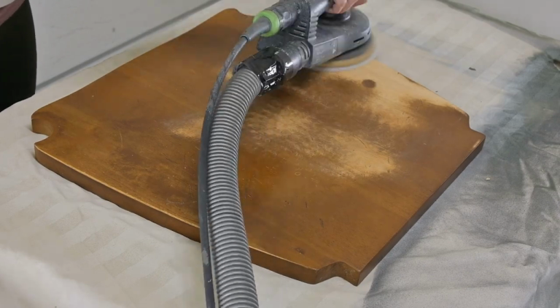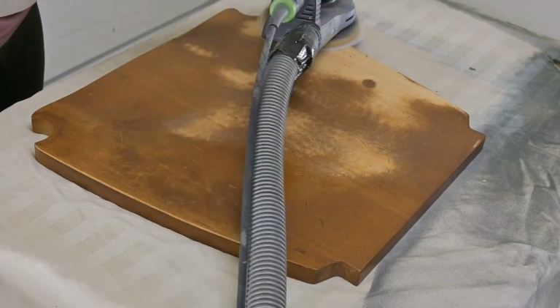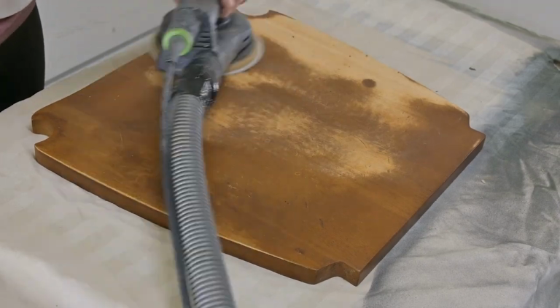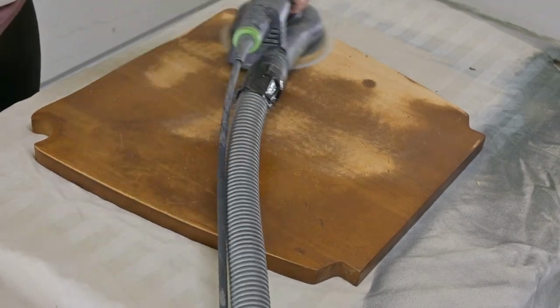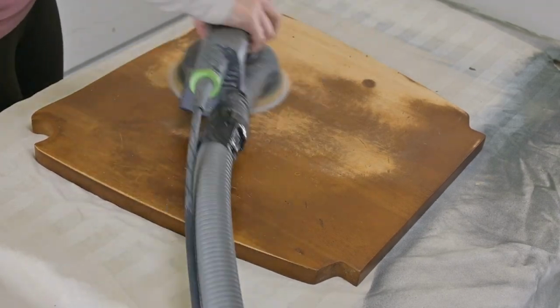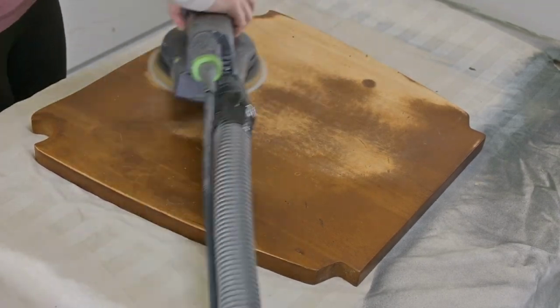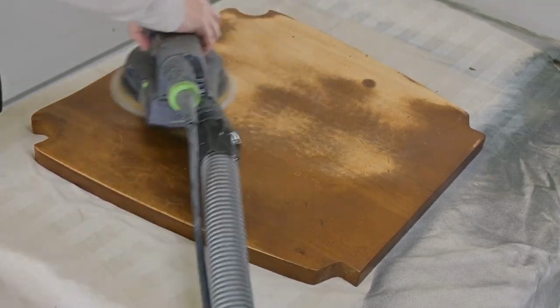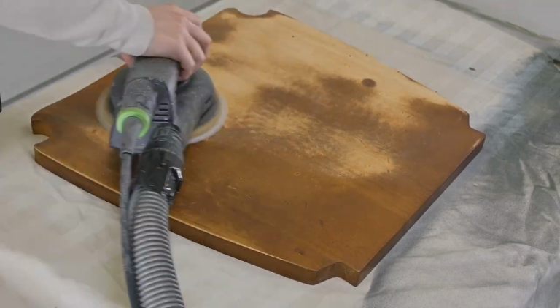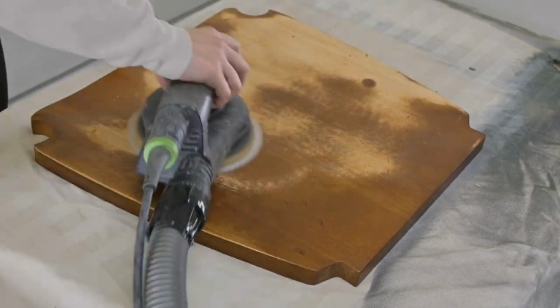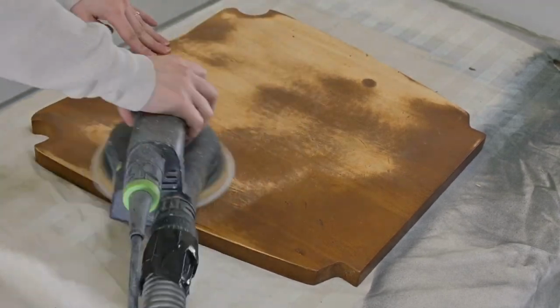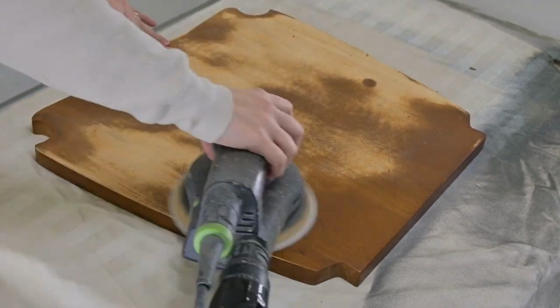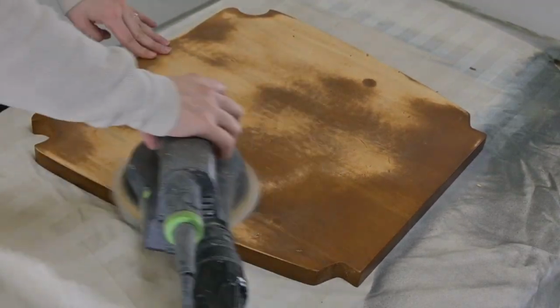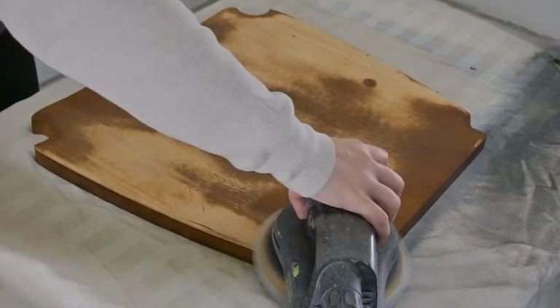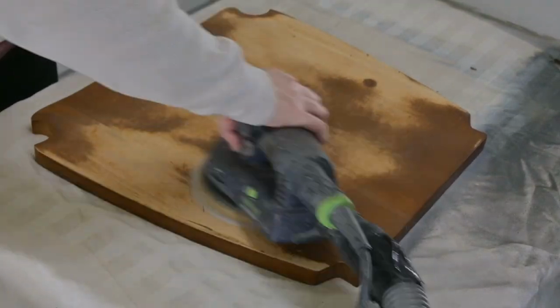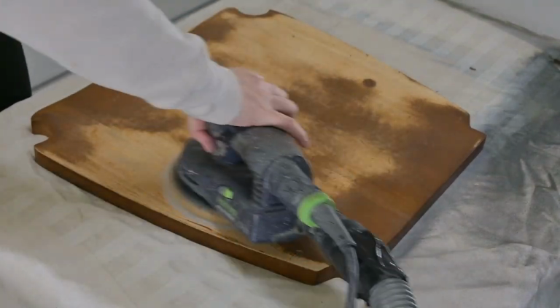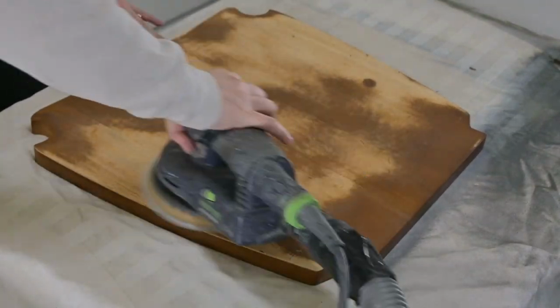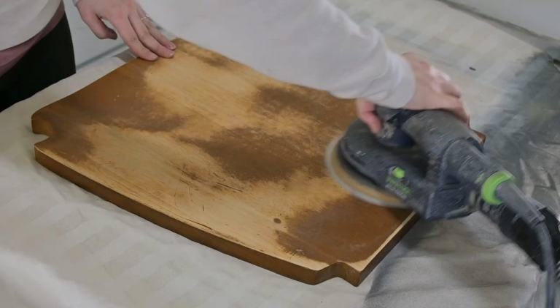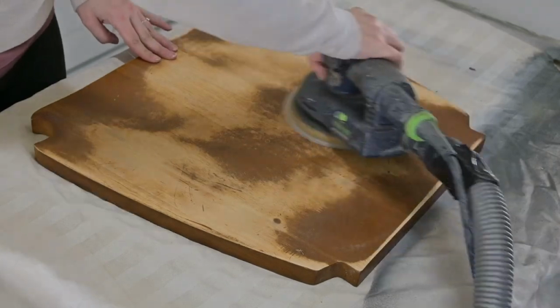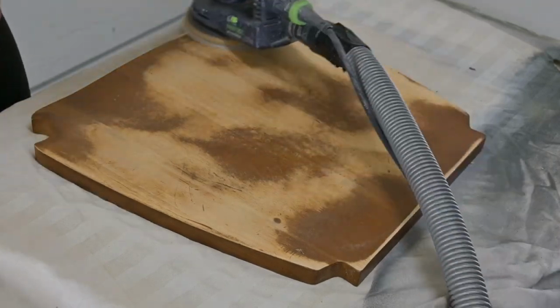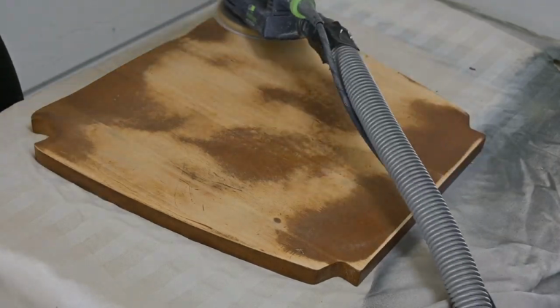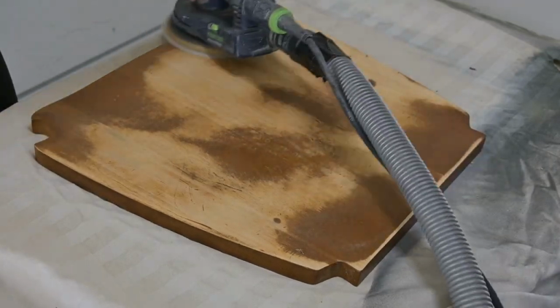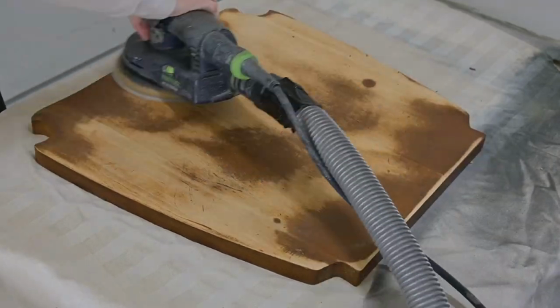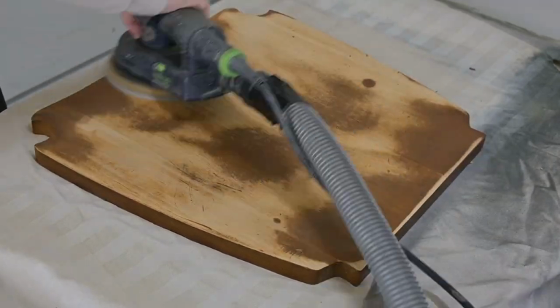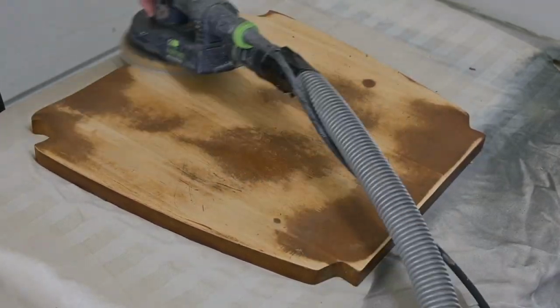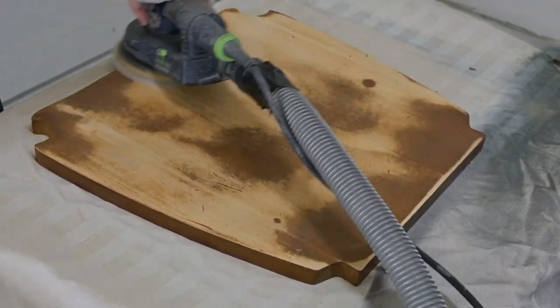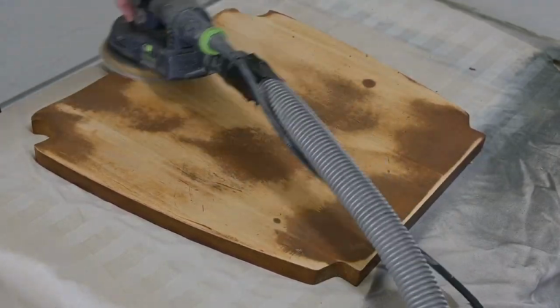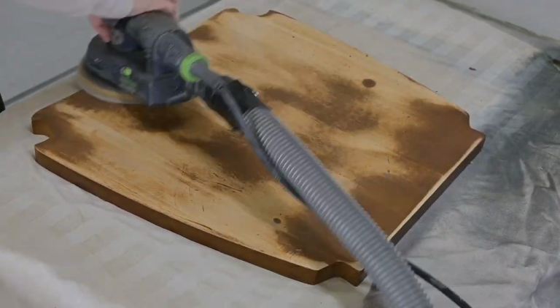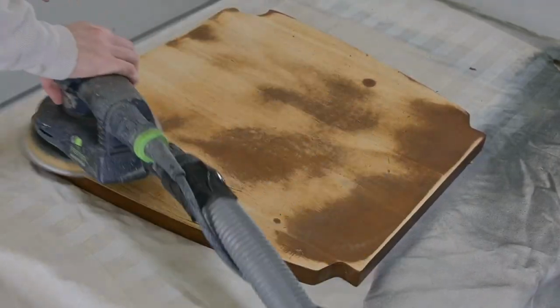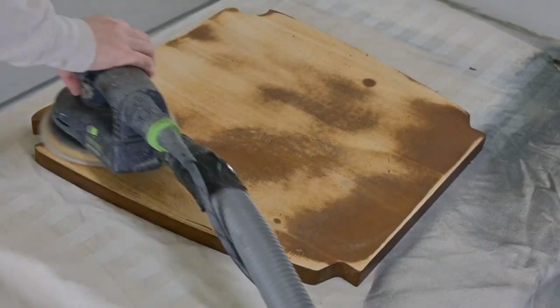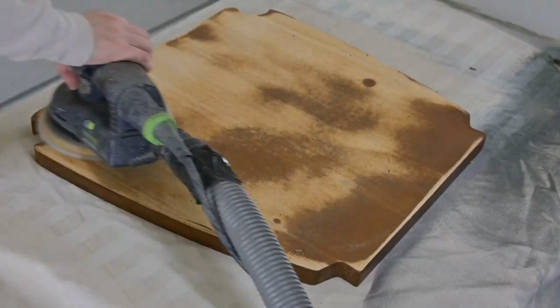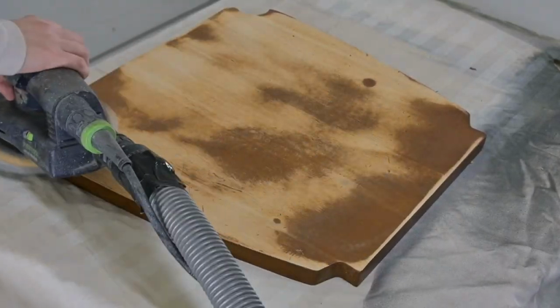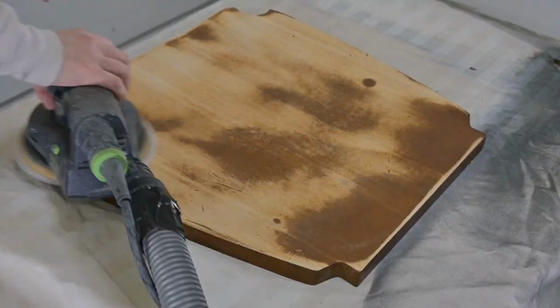Now we are on to the chairs. Like I said earlier, we are going with 120 grit, then I will follow up with 150, wet it, and then go to 180.